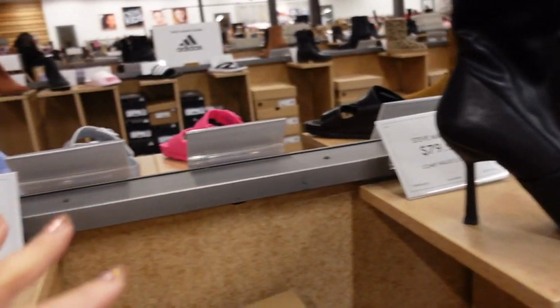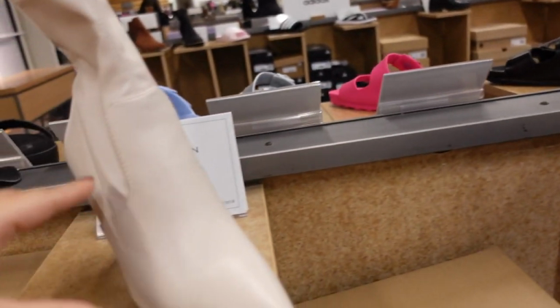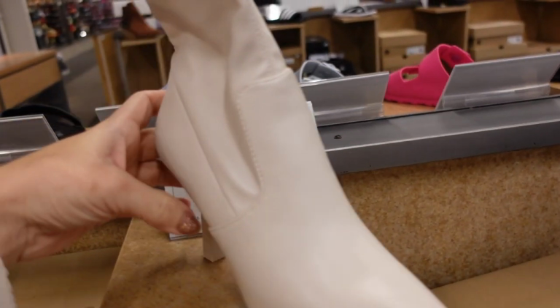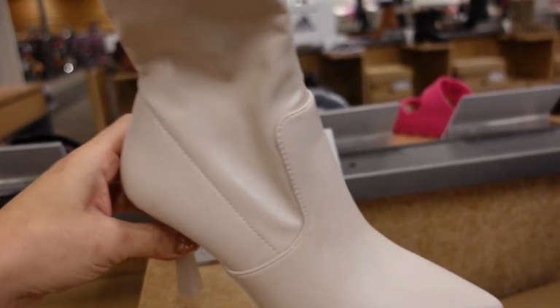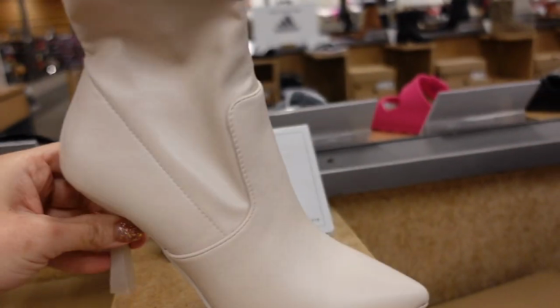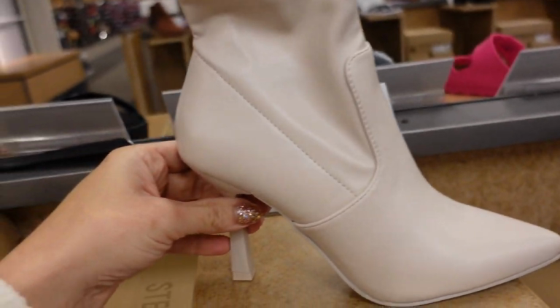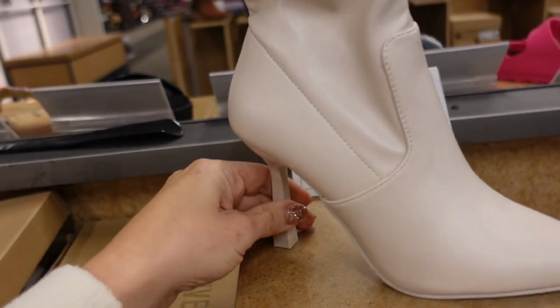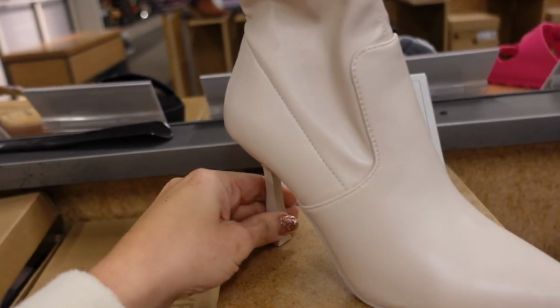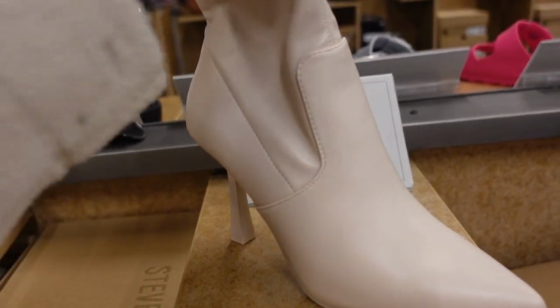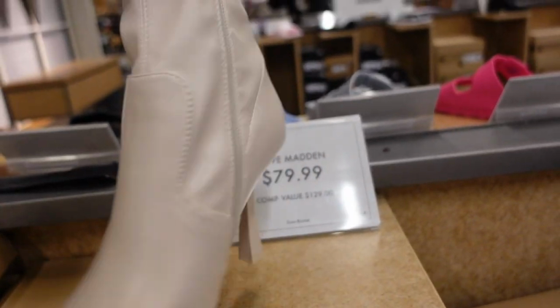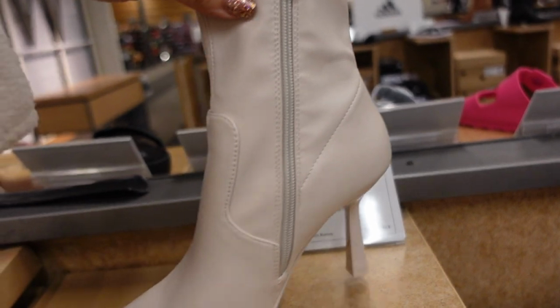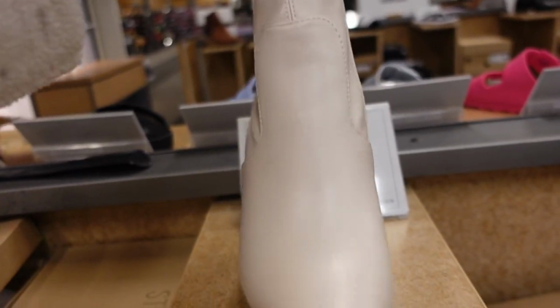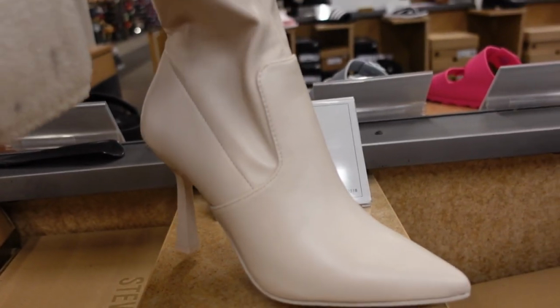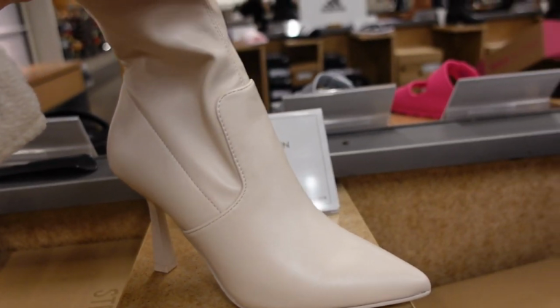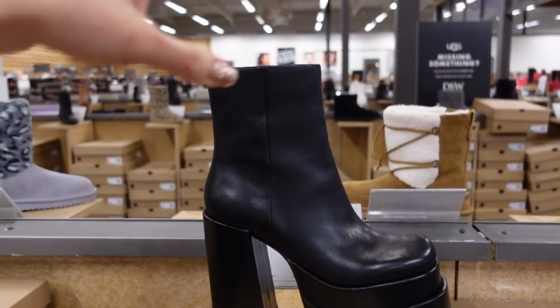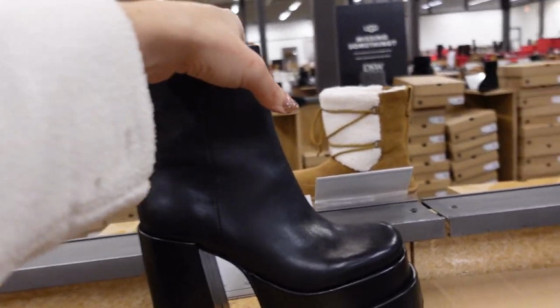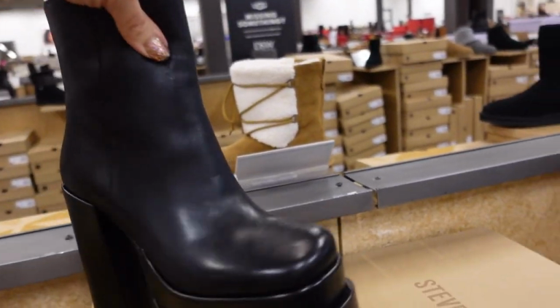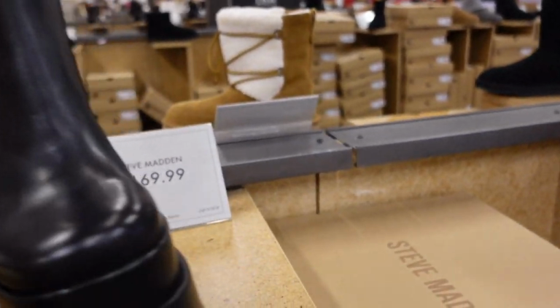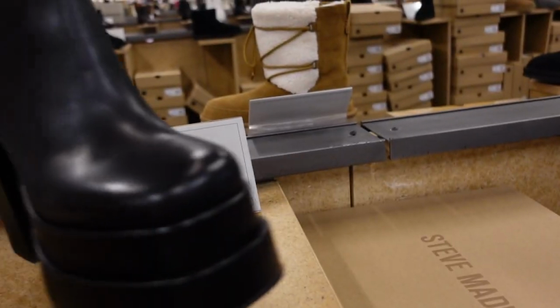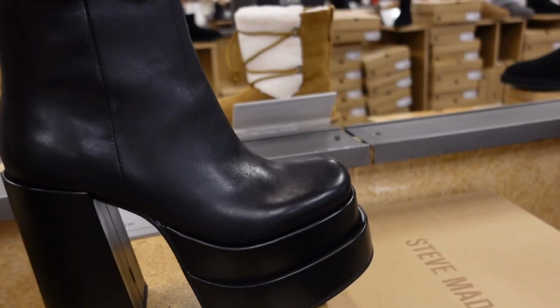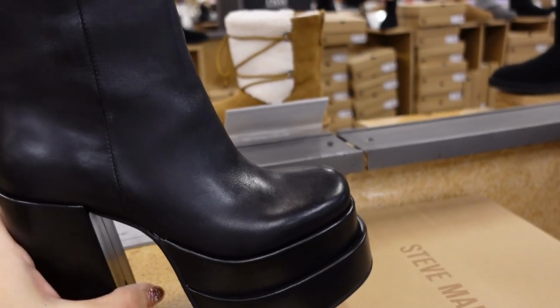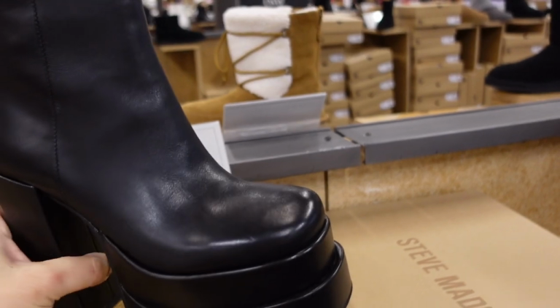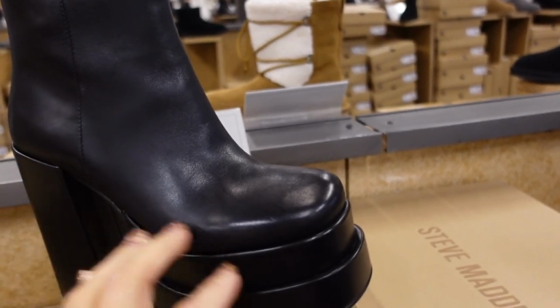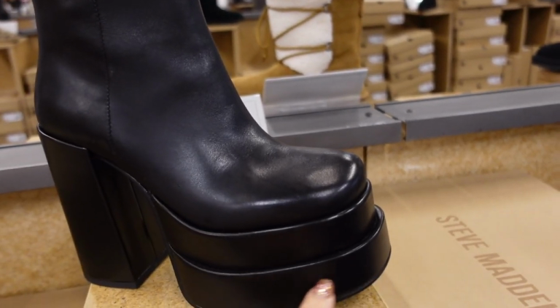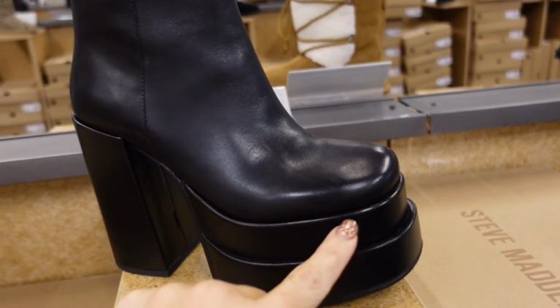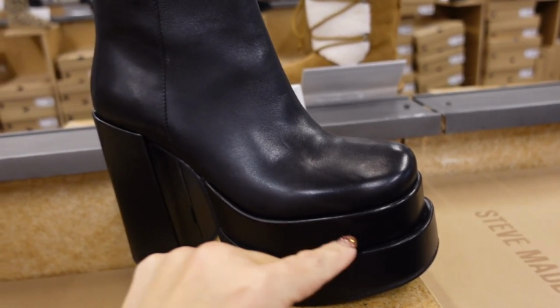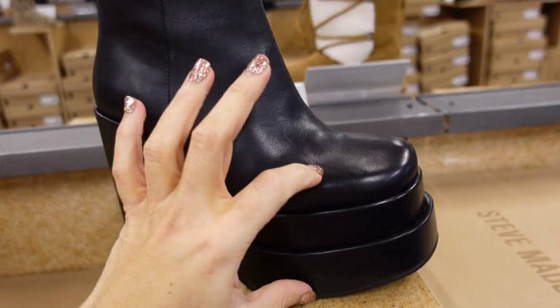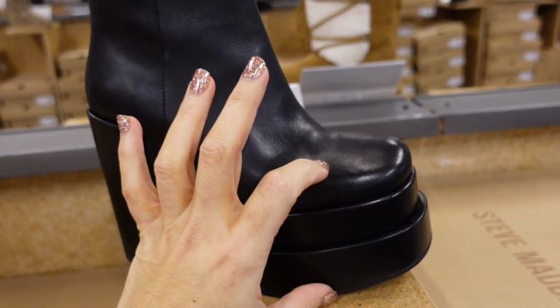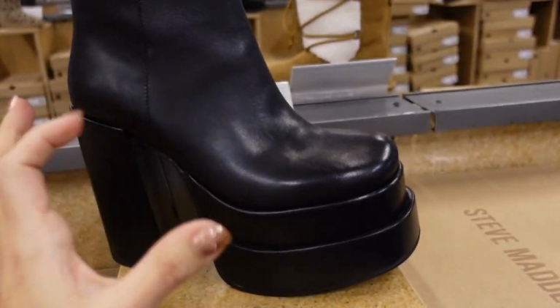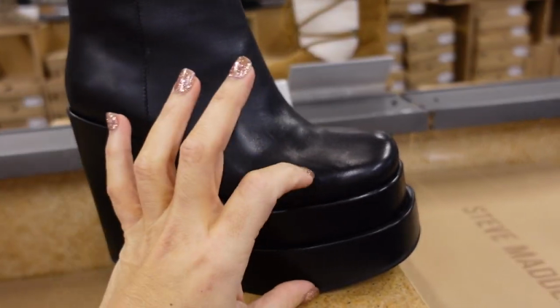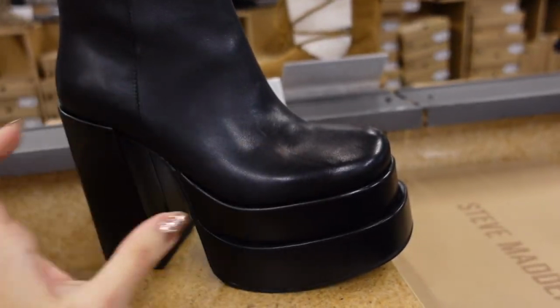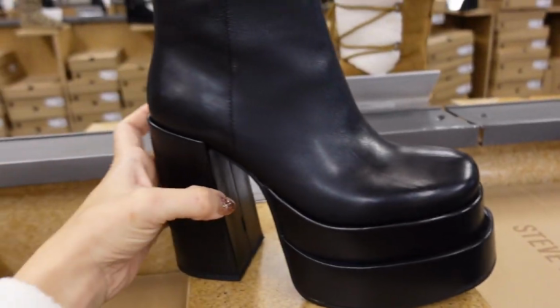Seeing a new color in this little stretch boot — we saw it in black, now I'm seeing it in bone. Has the pointed toe, plastic stiletto heel. These are $79.99.